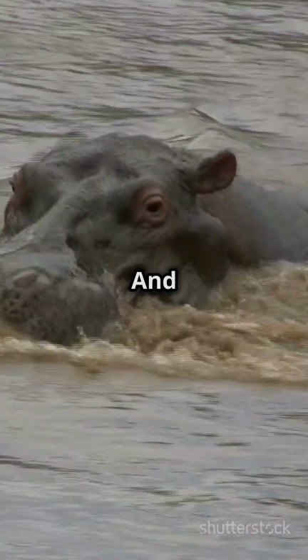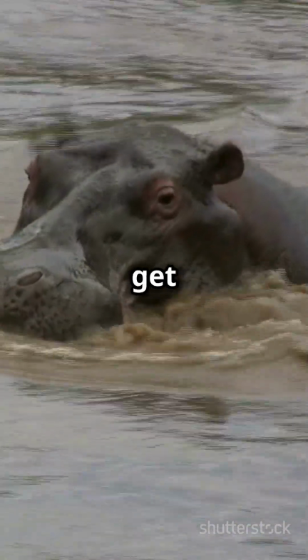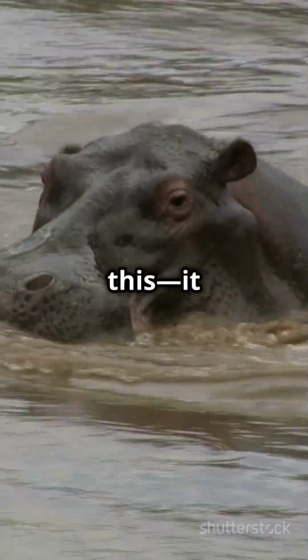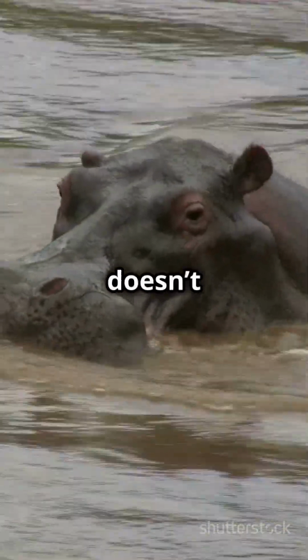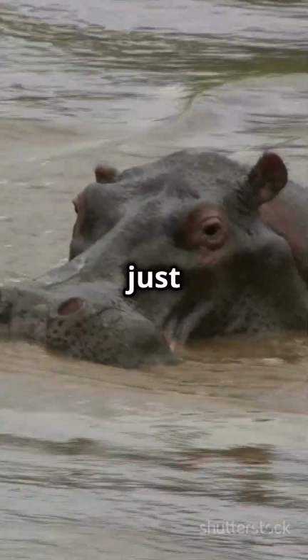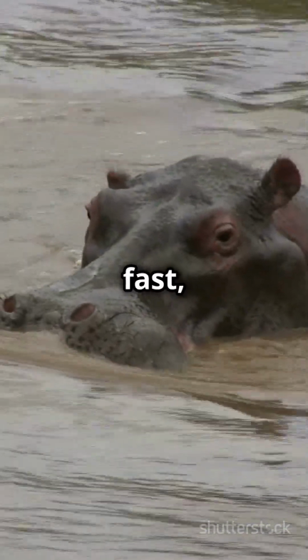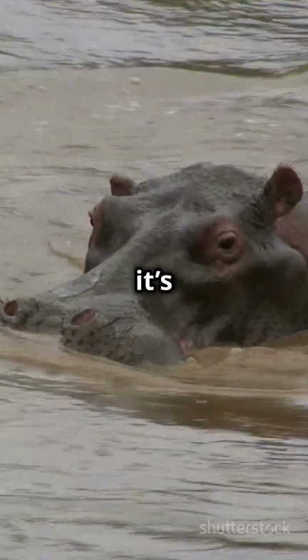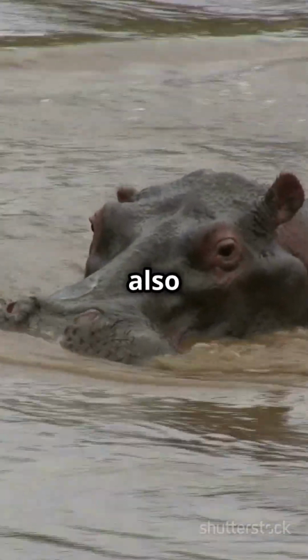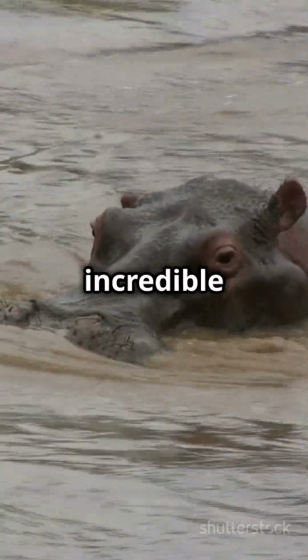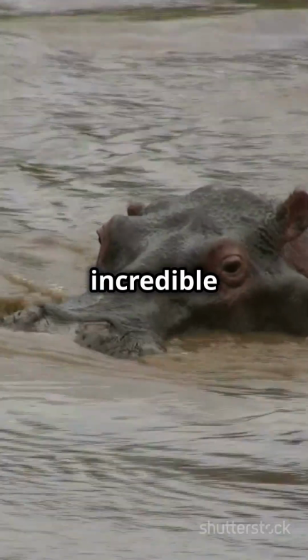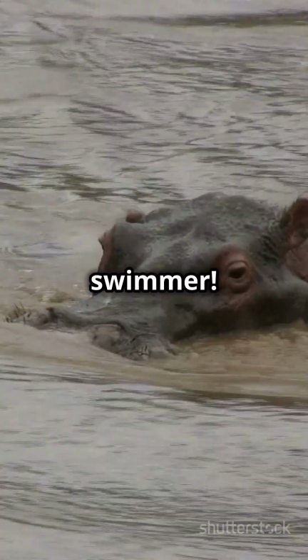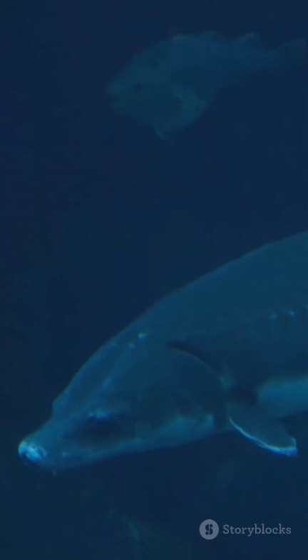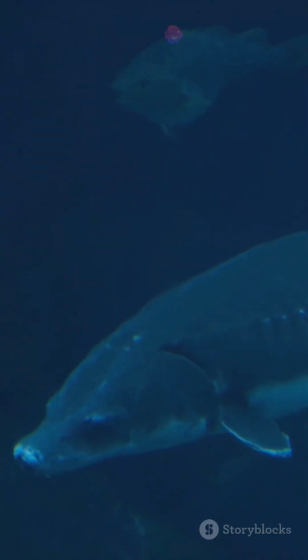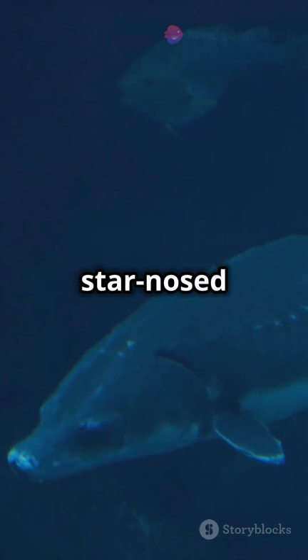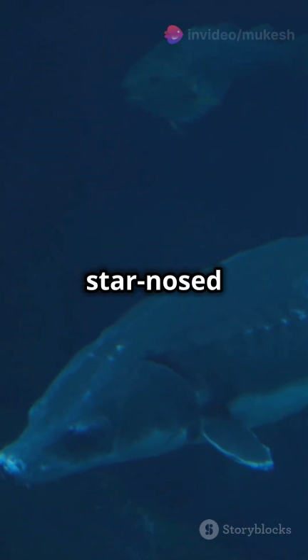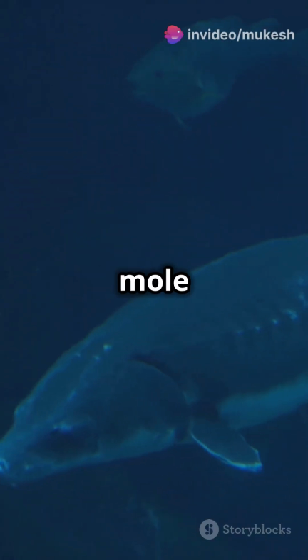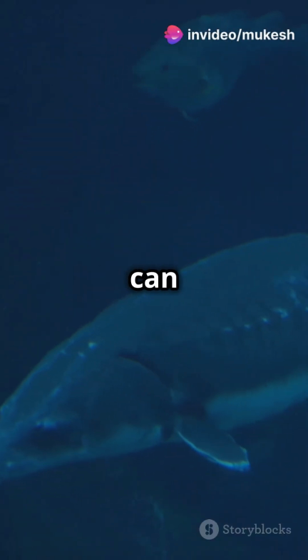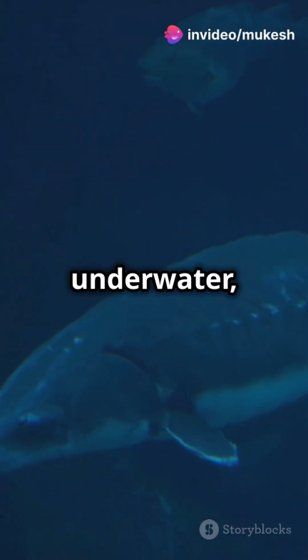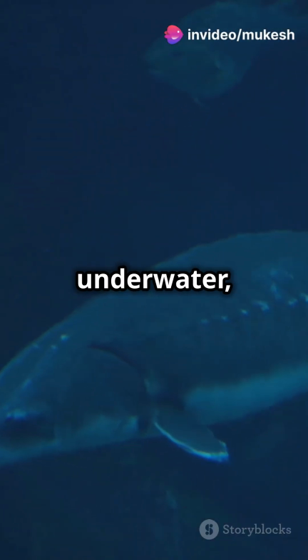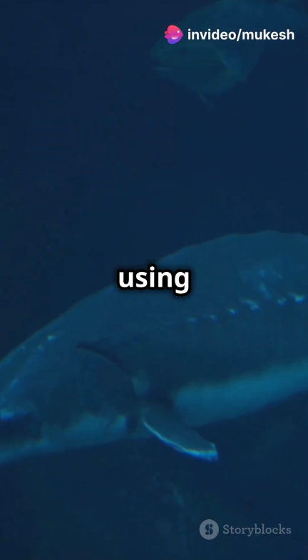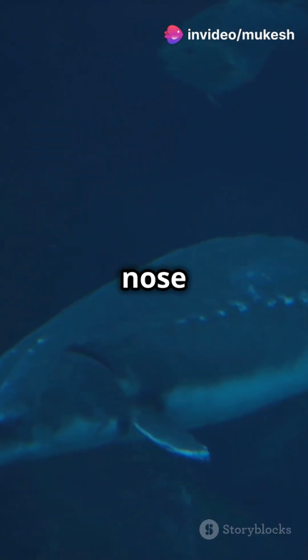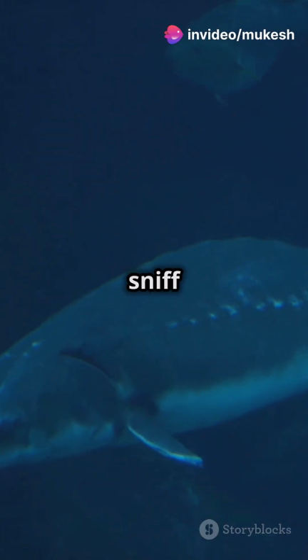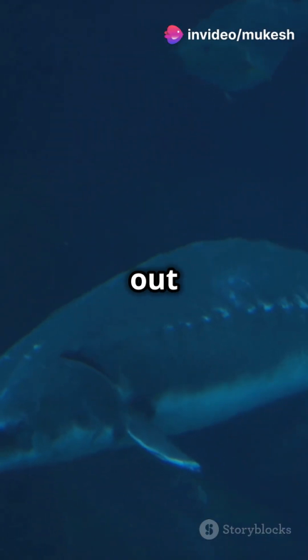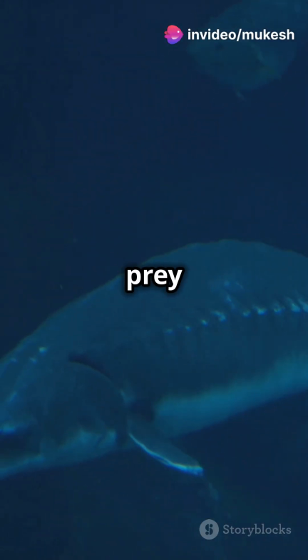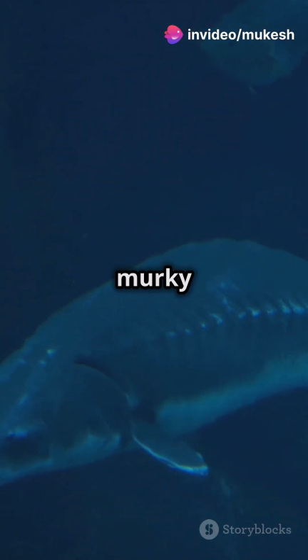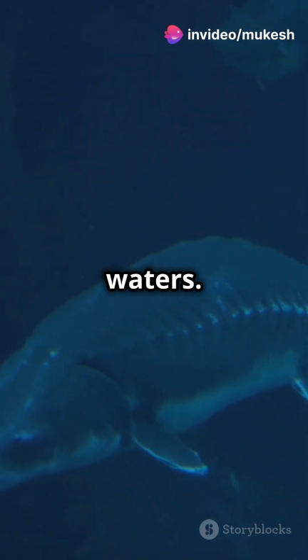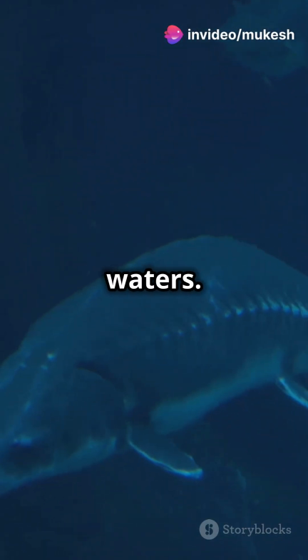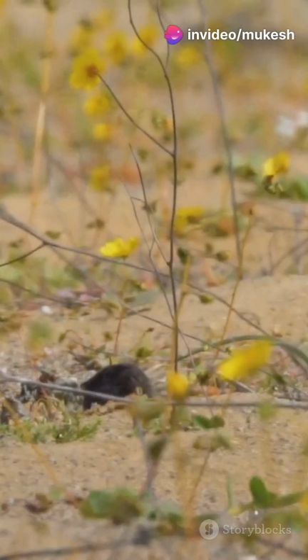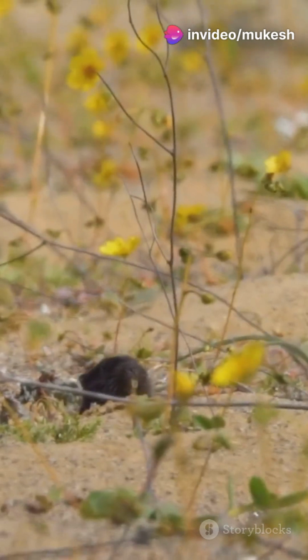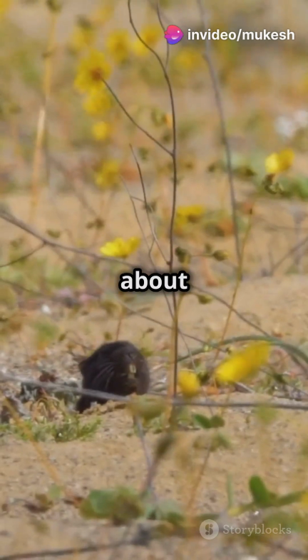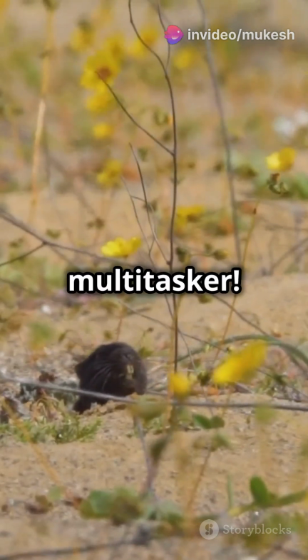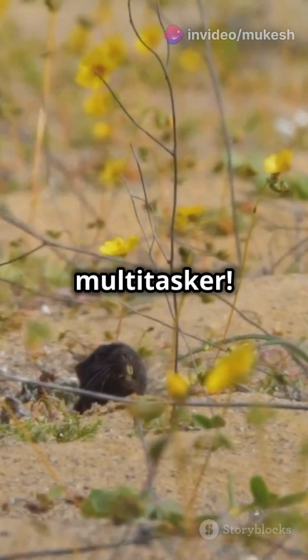And get this — it doesn't just eat fast, it's also an incredible swimmer. The star-nosed mole can hunt underwater, using its nose to sniff out prey even in murky waters. Talk about a multitasker.